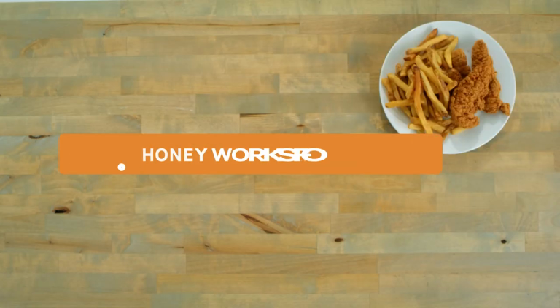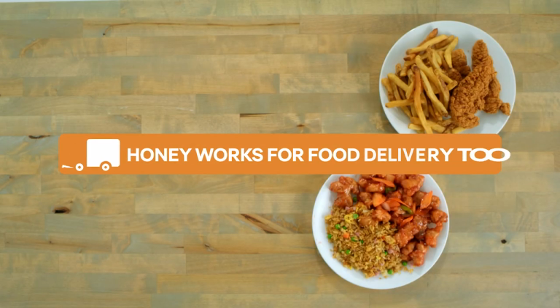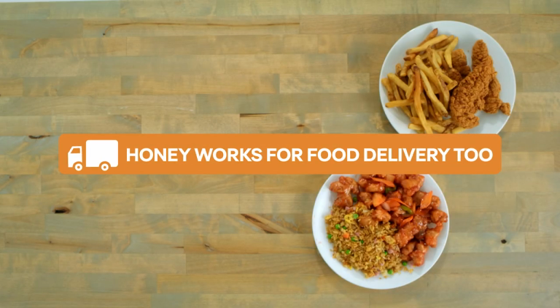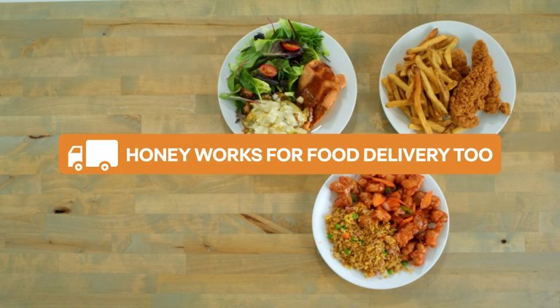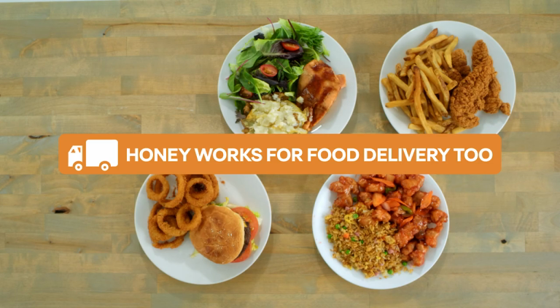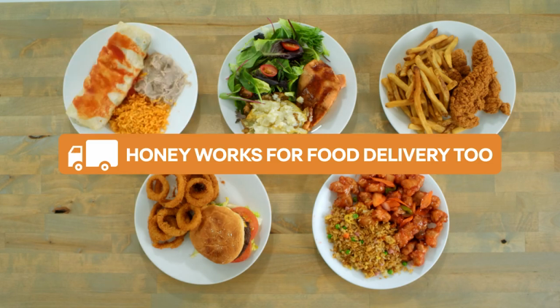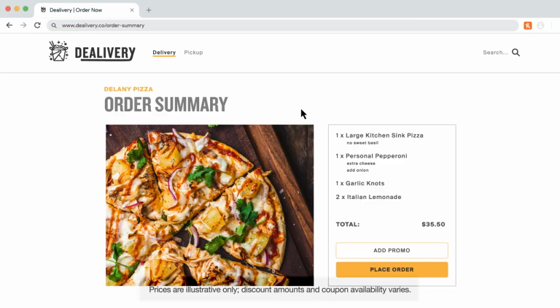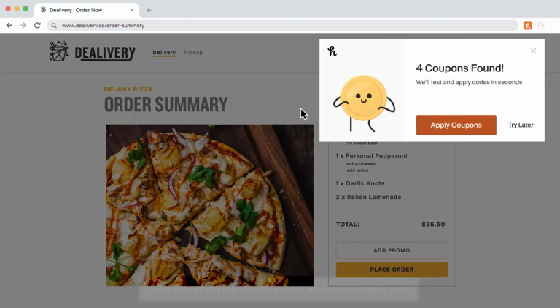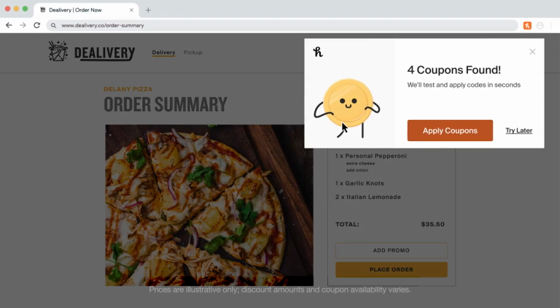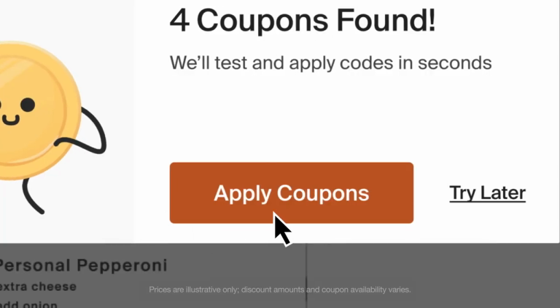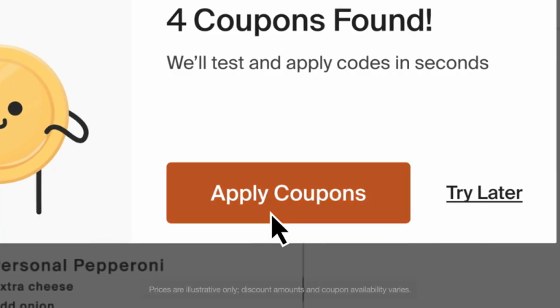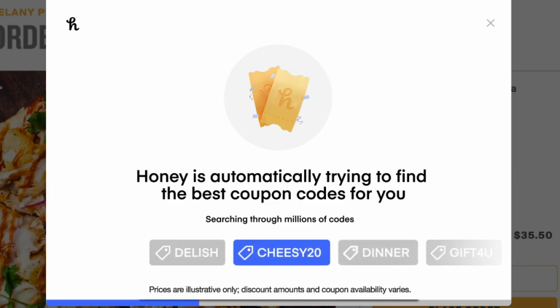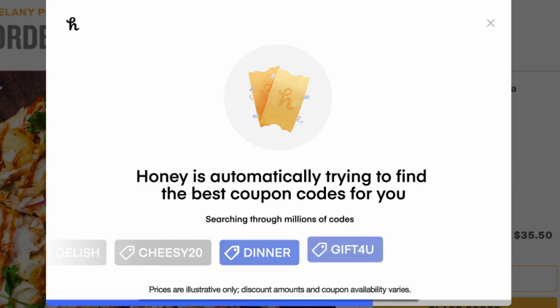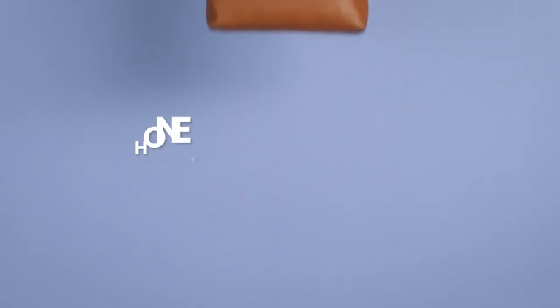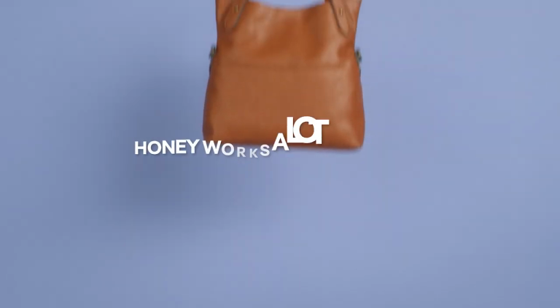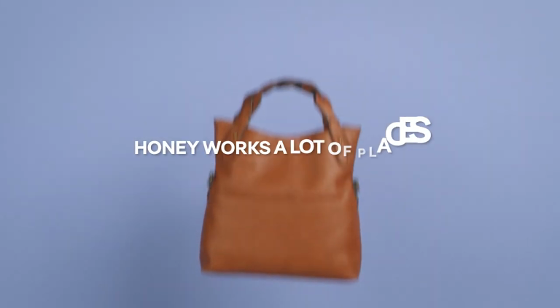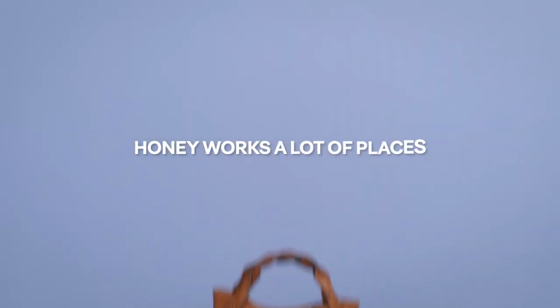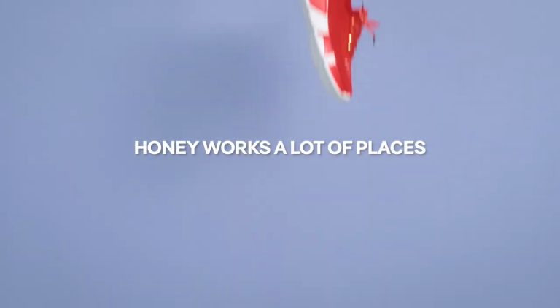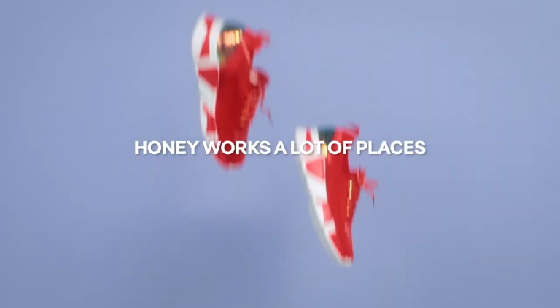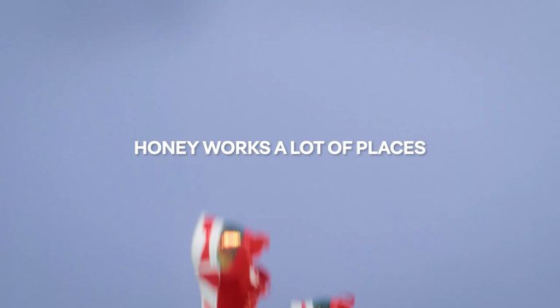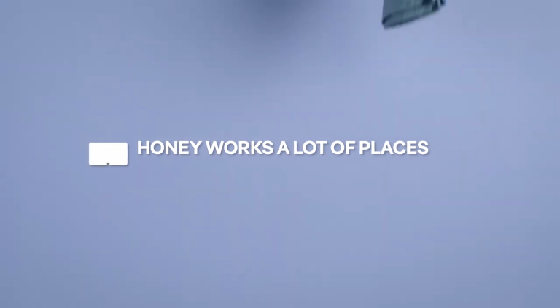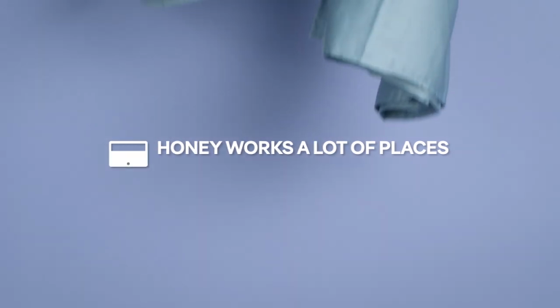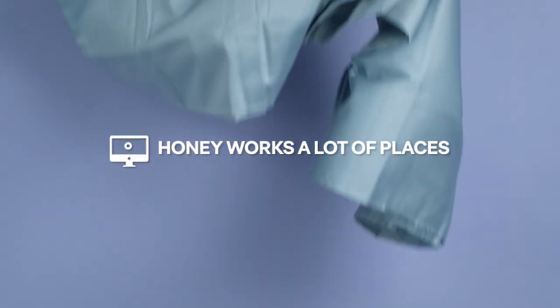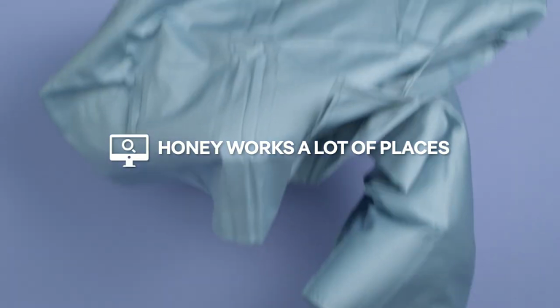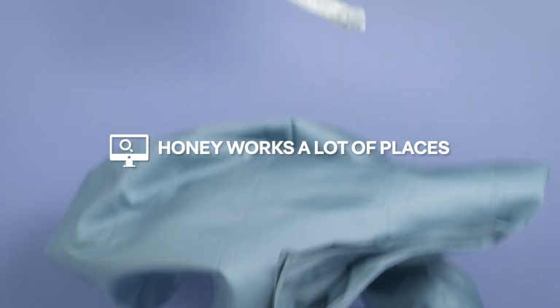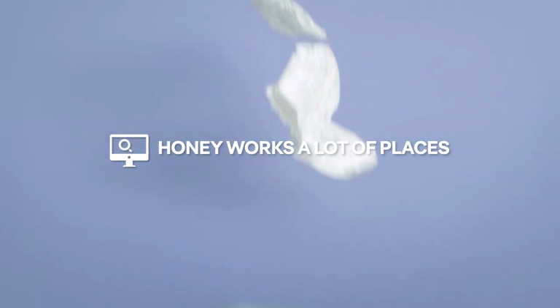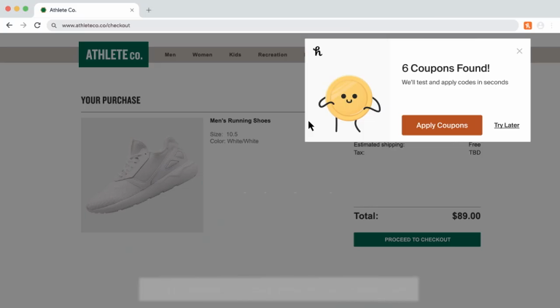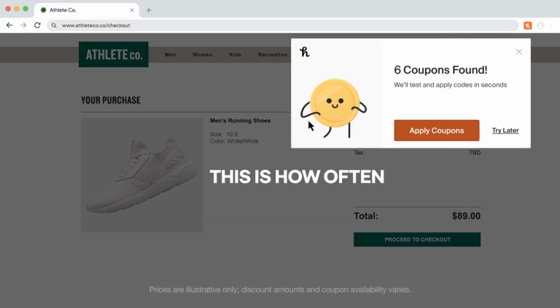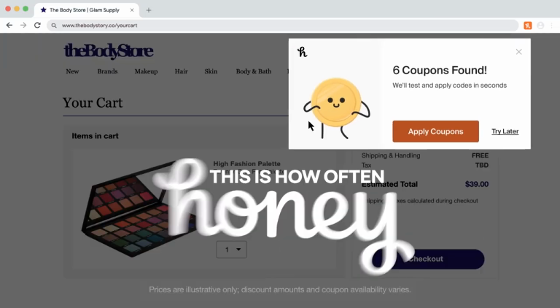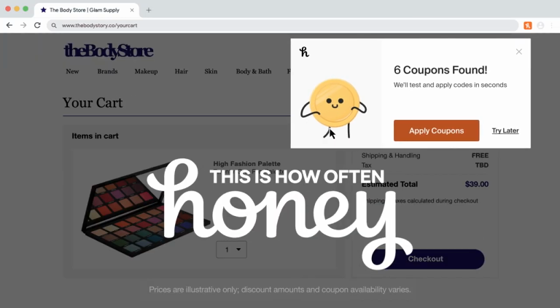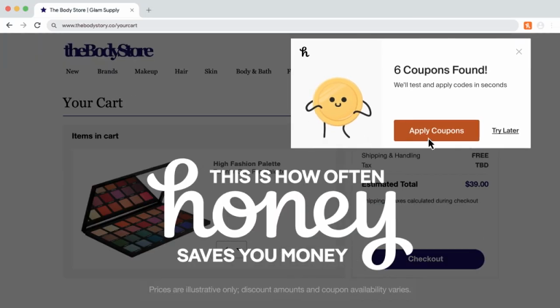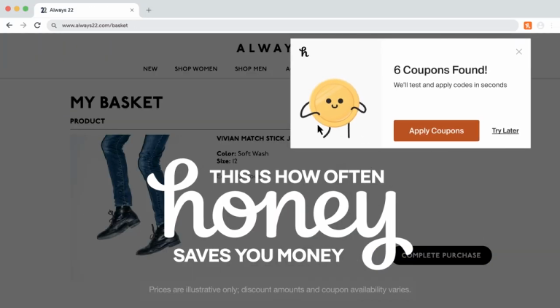These are just some of the meals you can save on by using Honey with food delivery platforms. These are just some of the products you can save on by using Honey with lots of online stores. This is how often Honey saves you money.